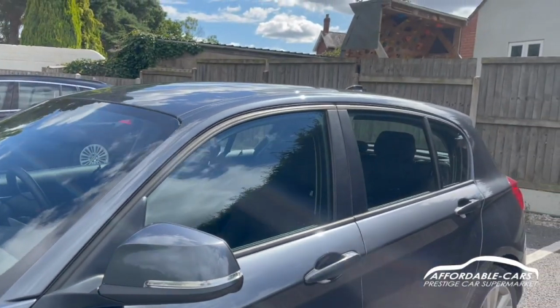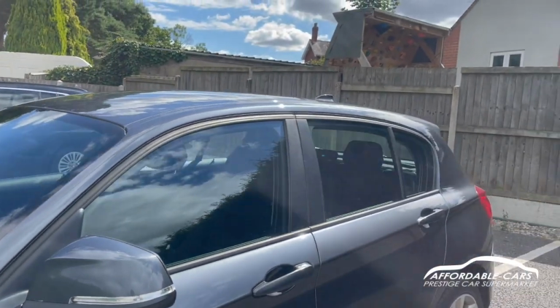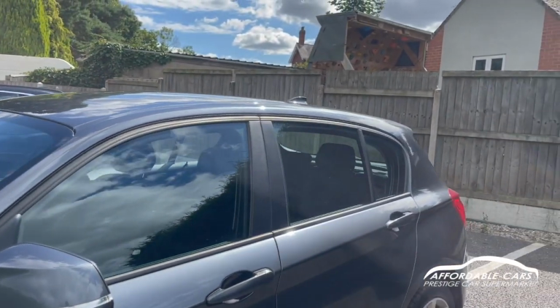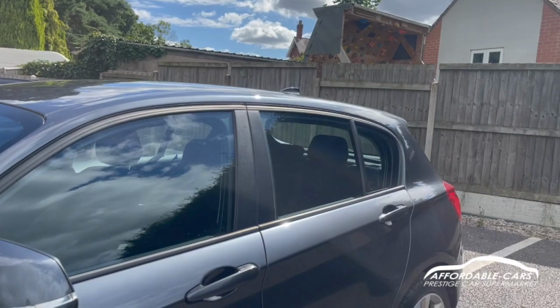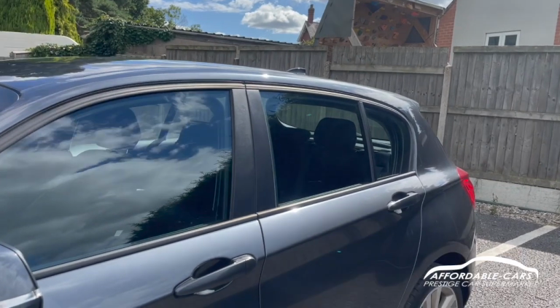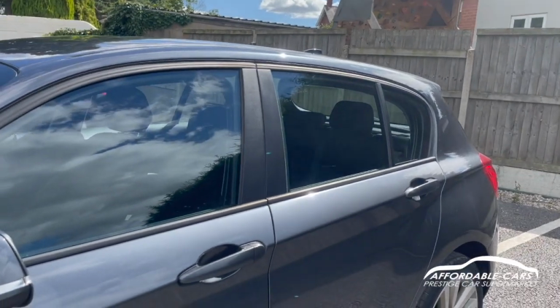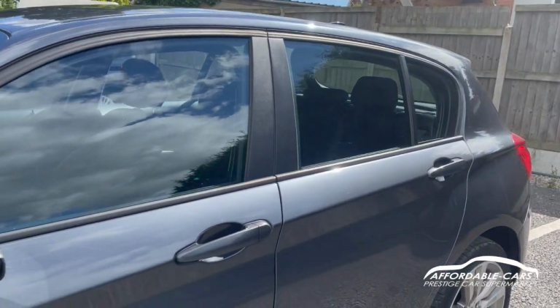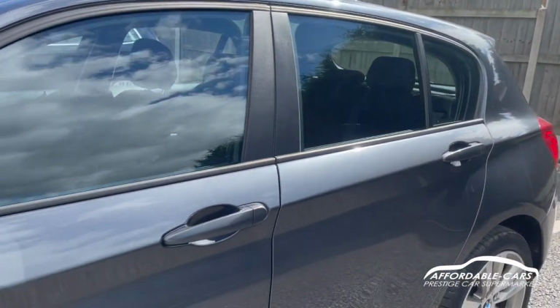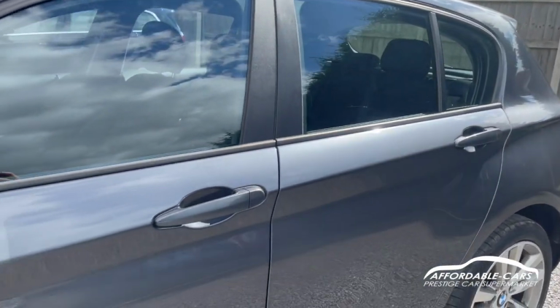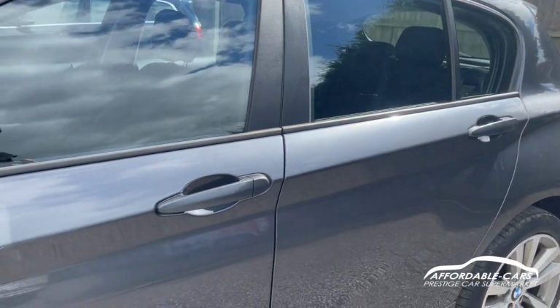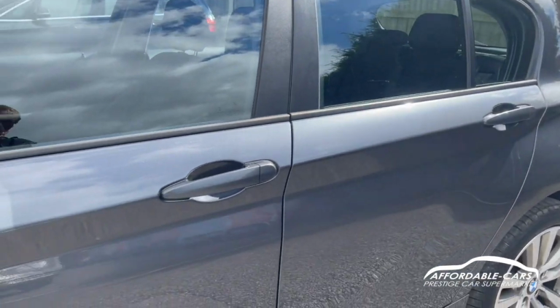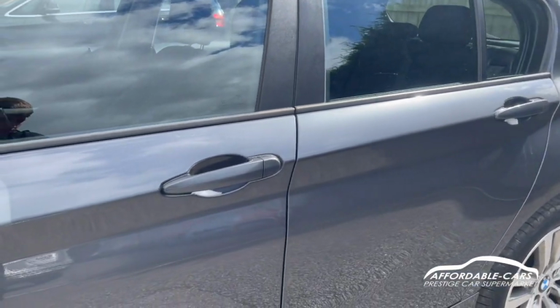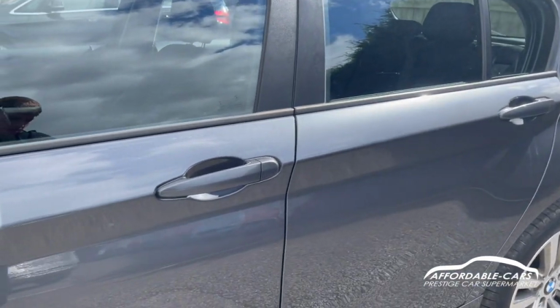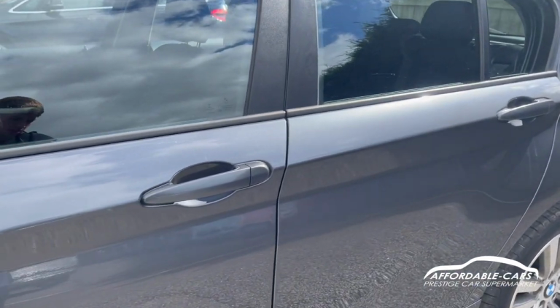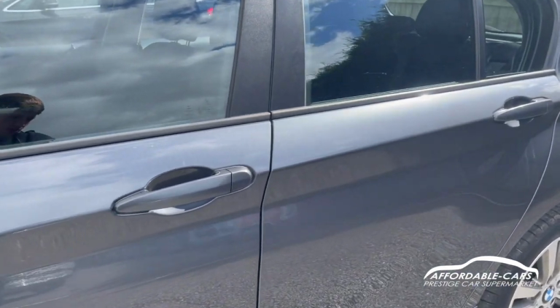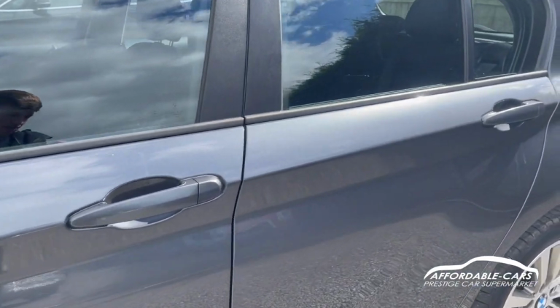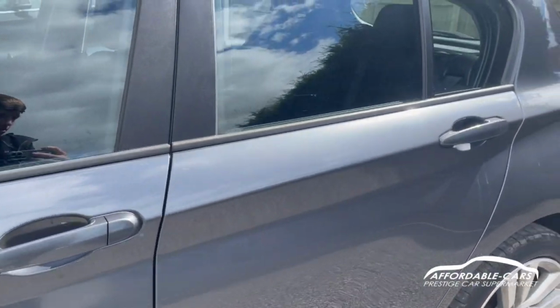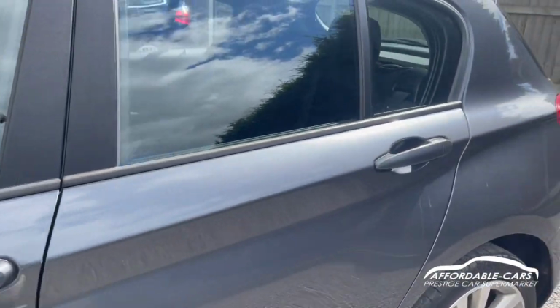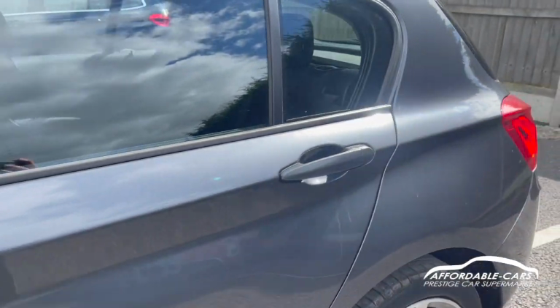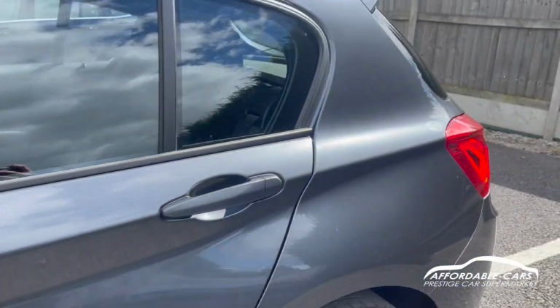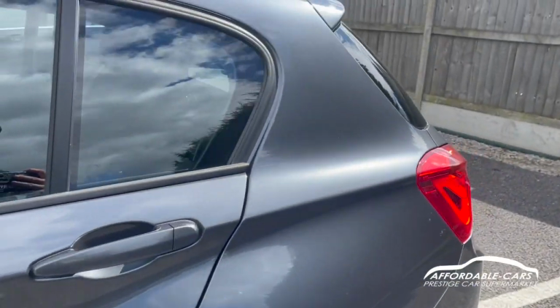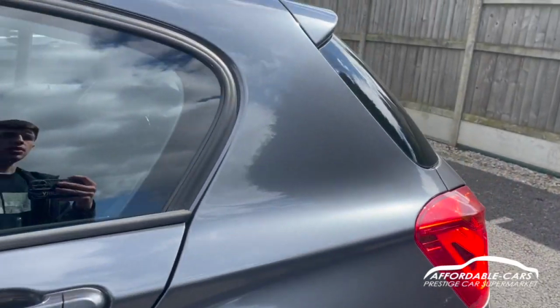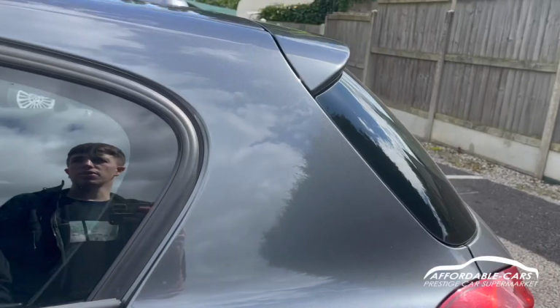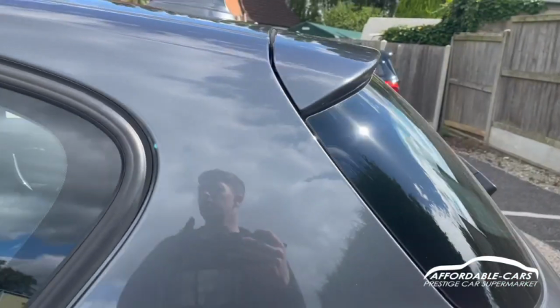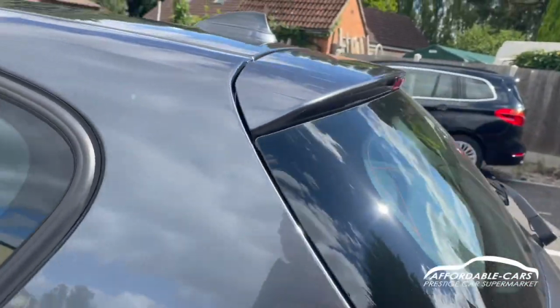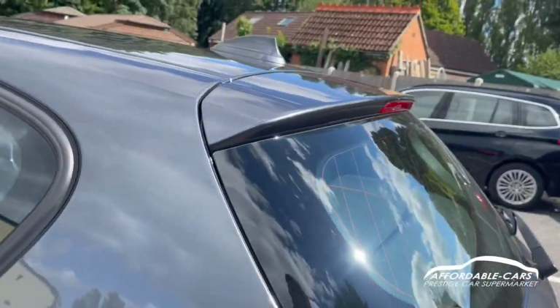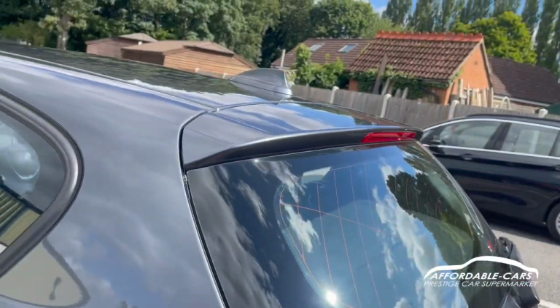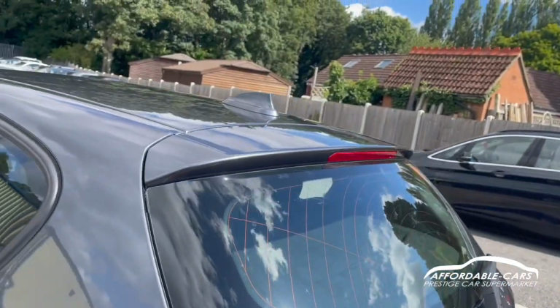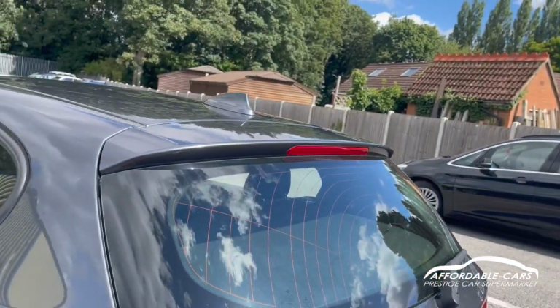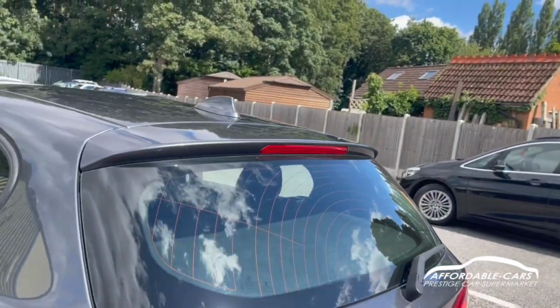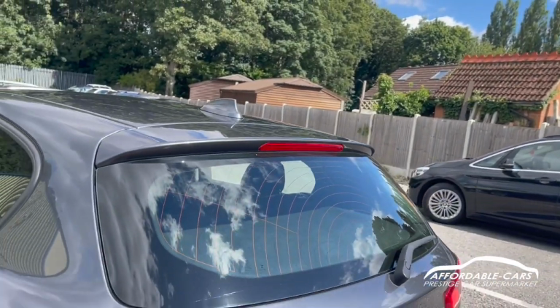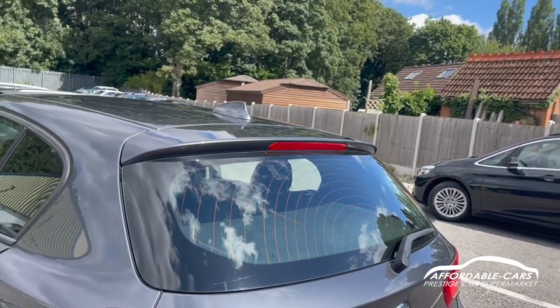You also have black trim along the outside of the windows, black B-pillars, and matching colour door handles to the body as well. If we go to the rear, you can see we have the nice rear lip spoiler.